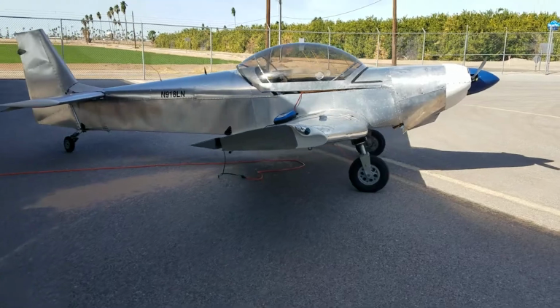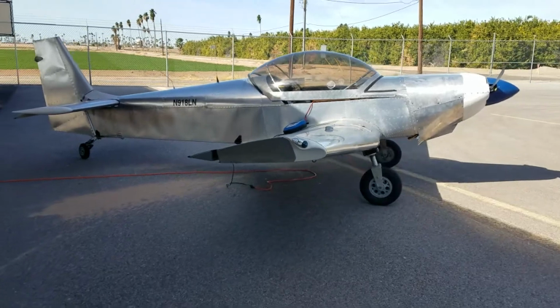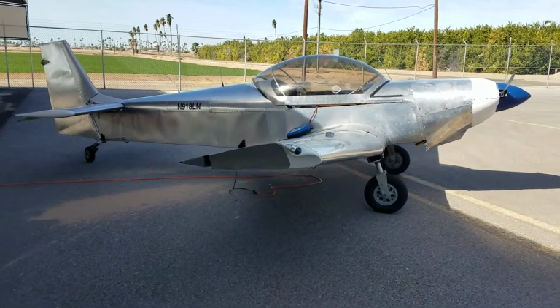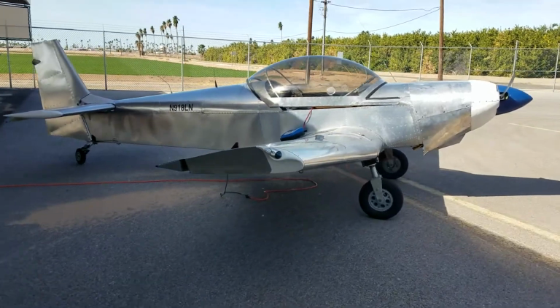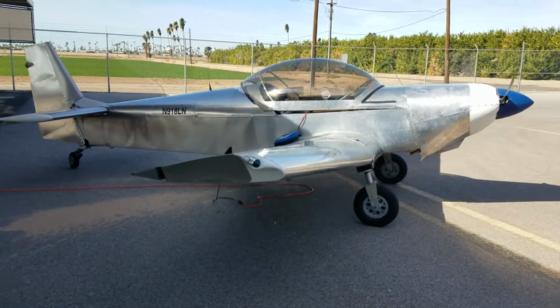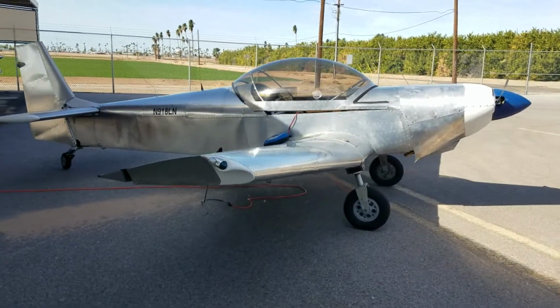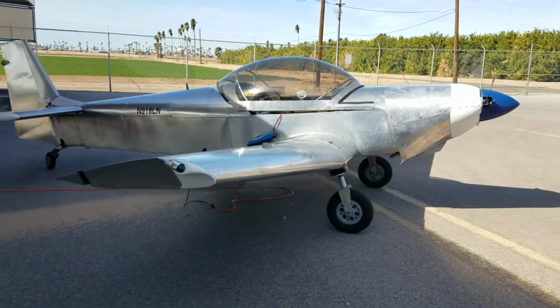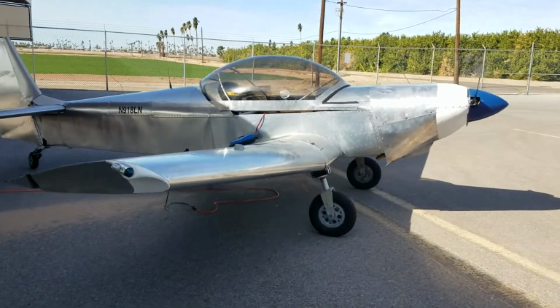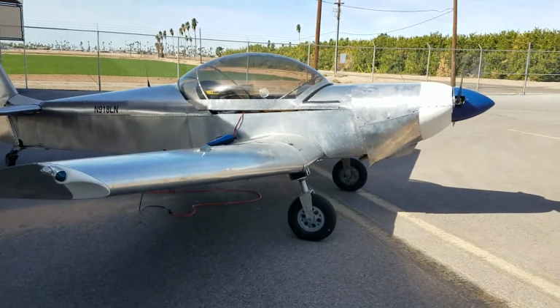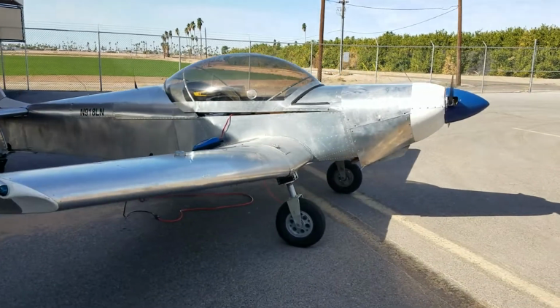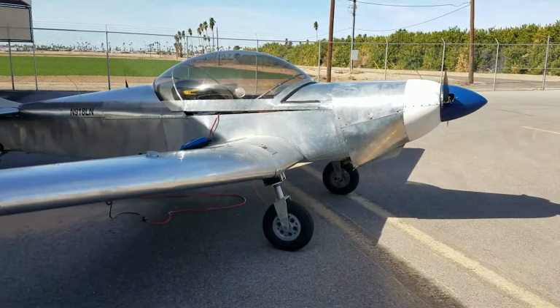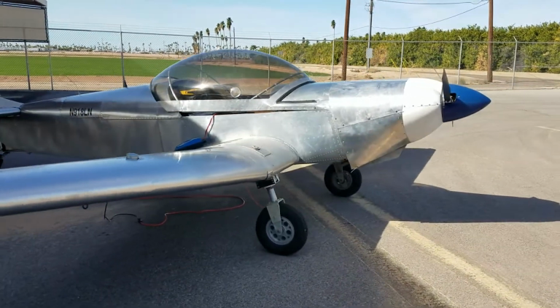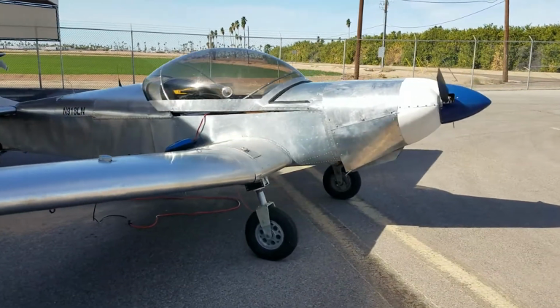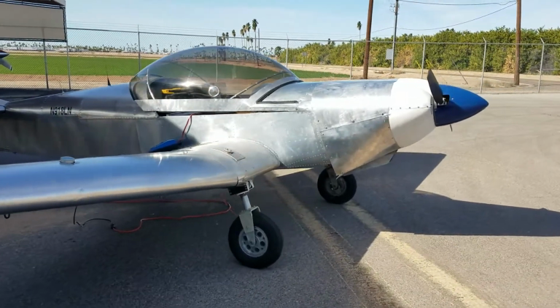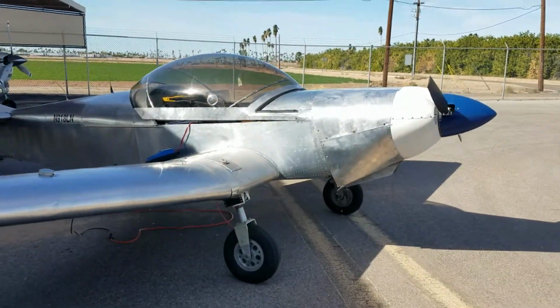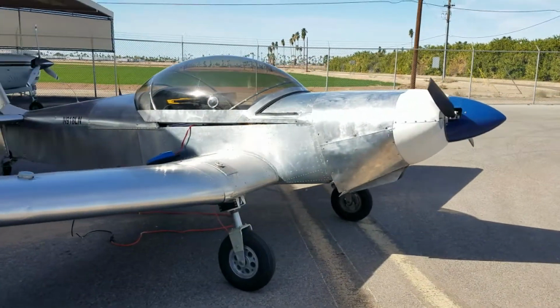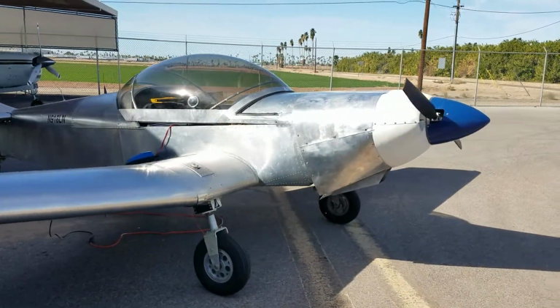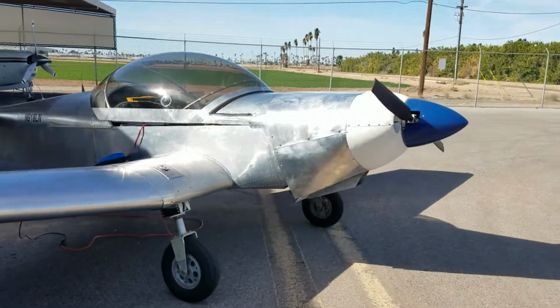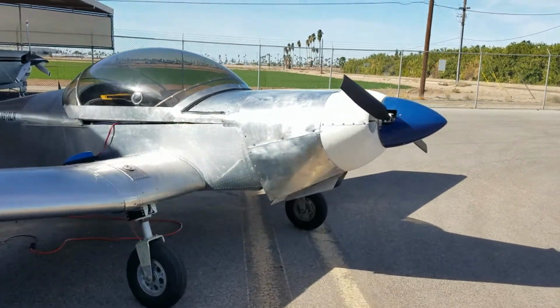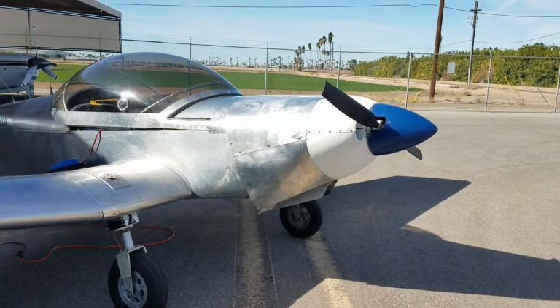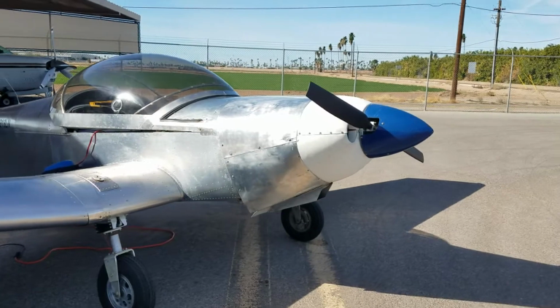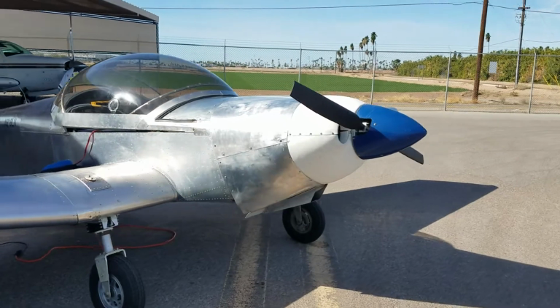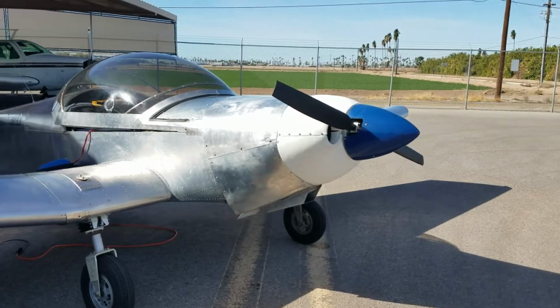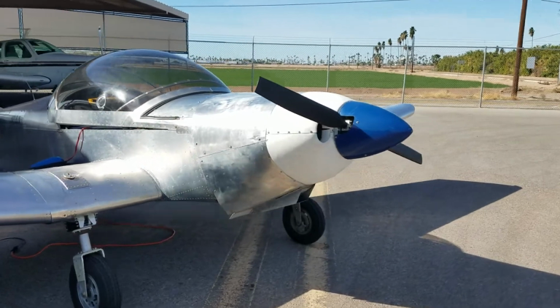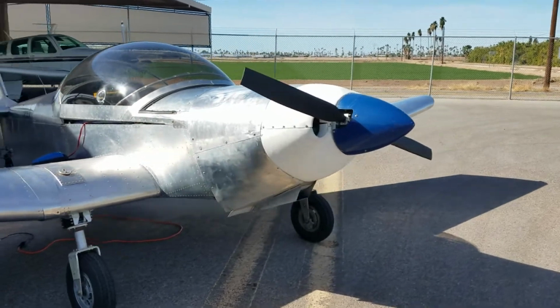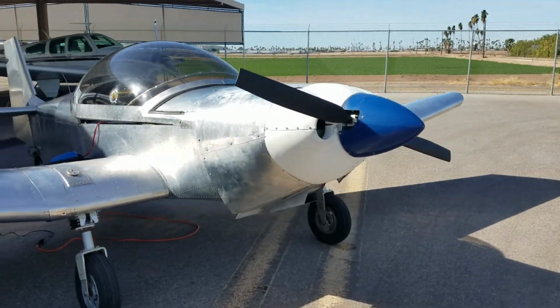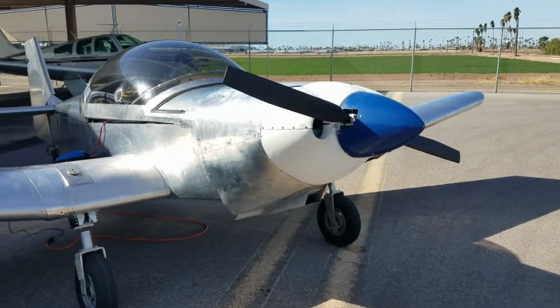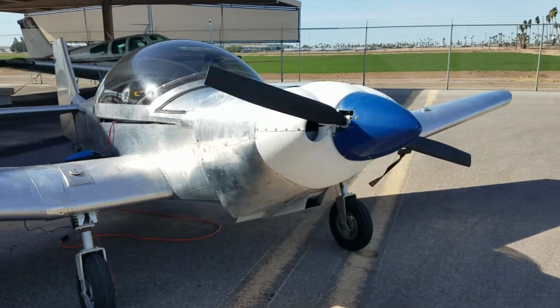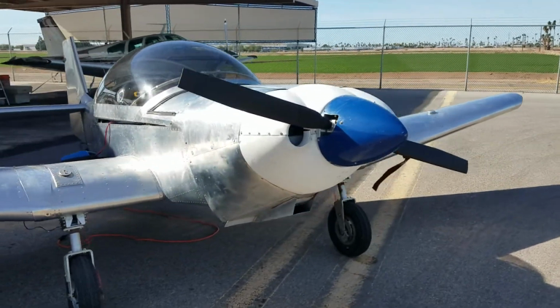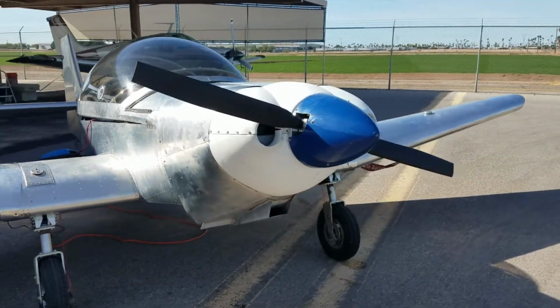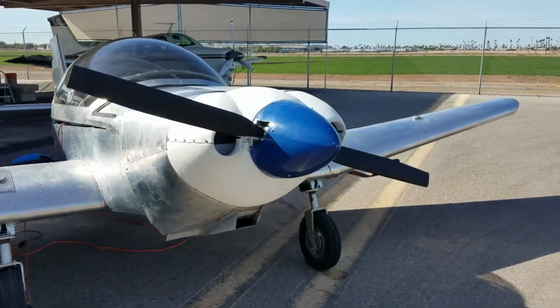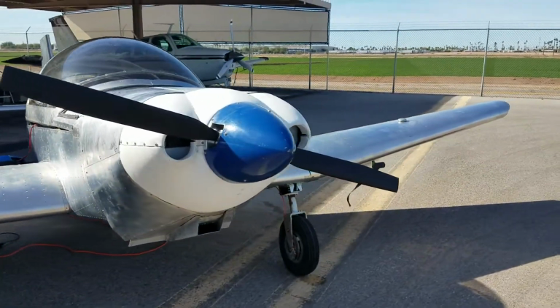Here's my new Zenith kit. It's about to get flying — just charging the battery up right now. A lot of ground runs. Kind of broke it in pretty good.